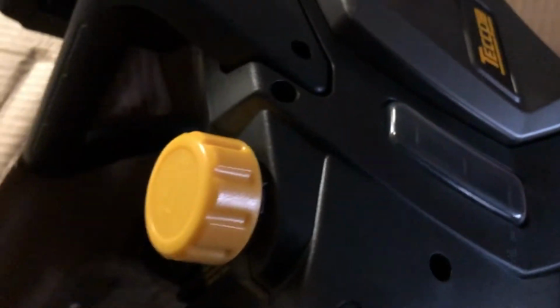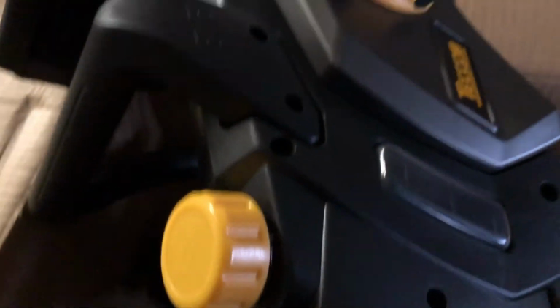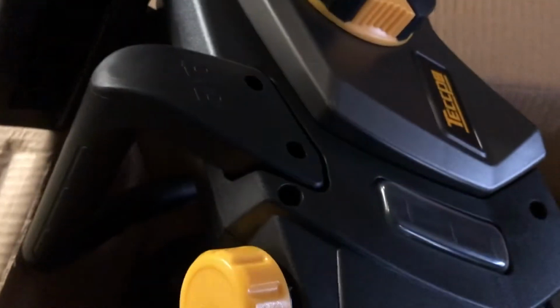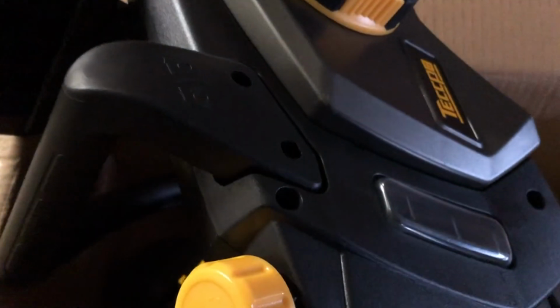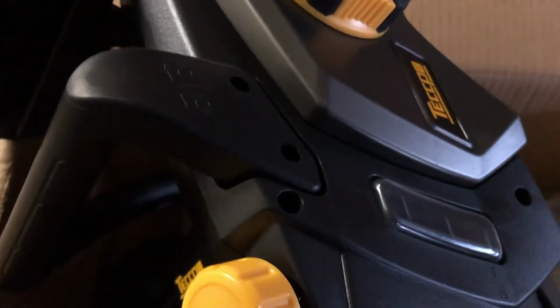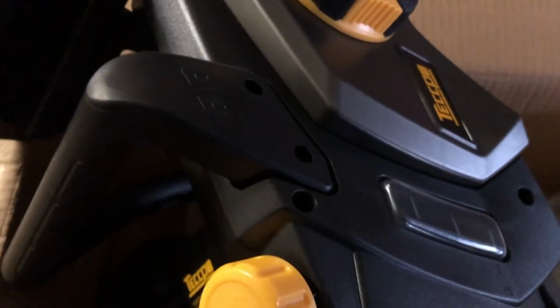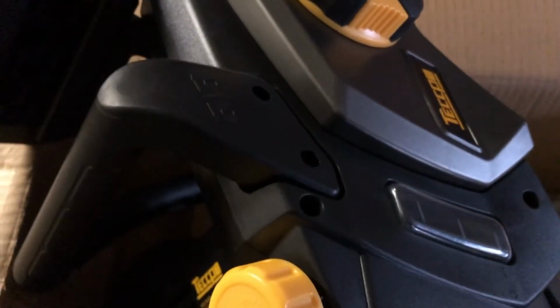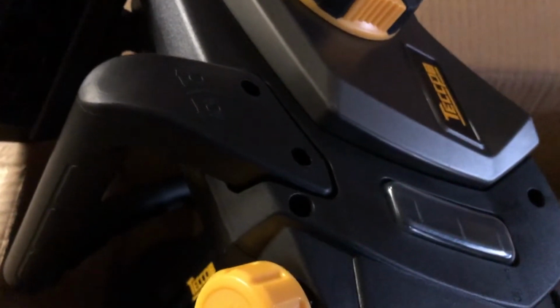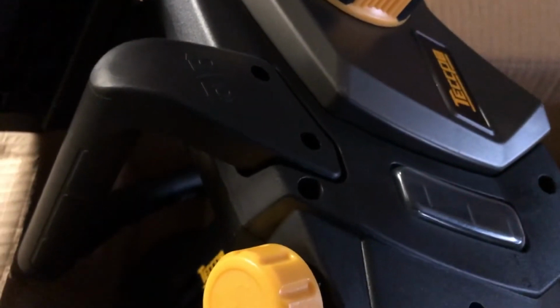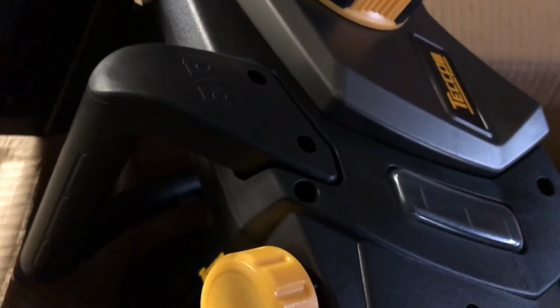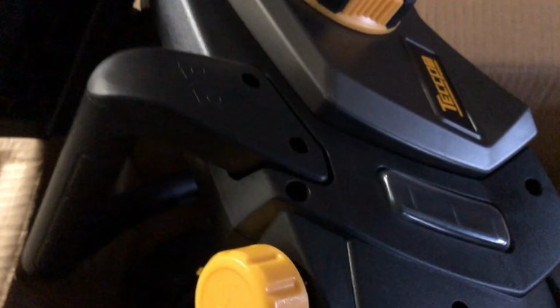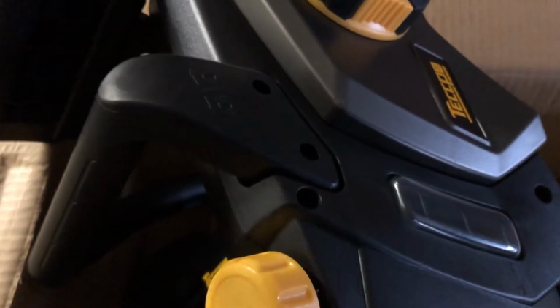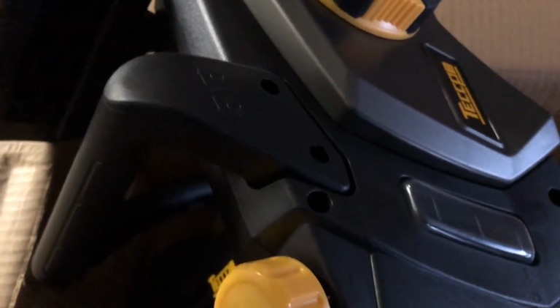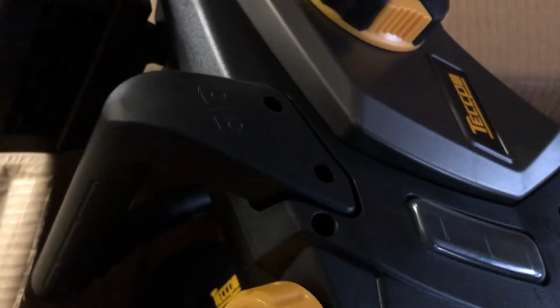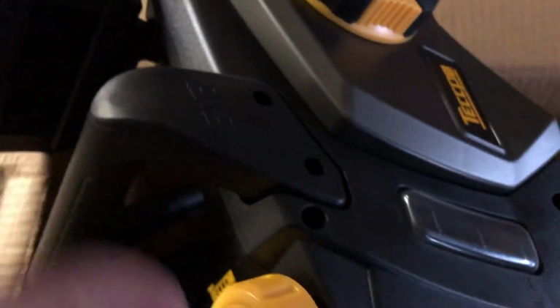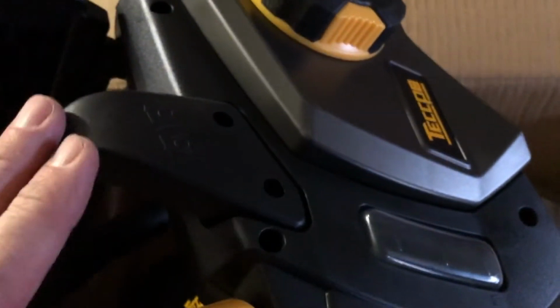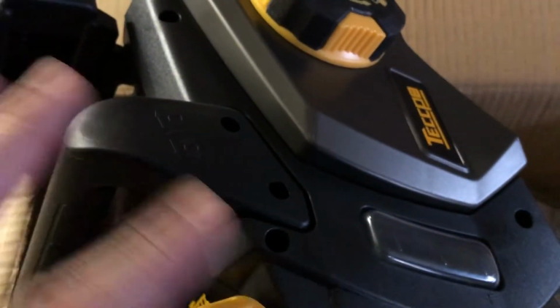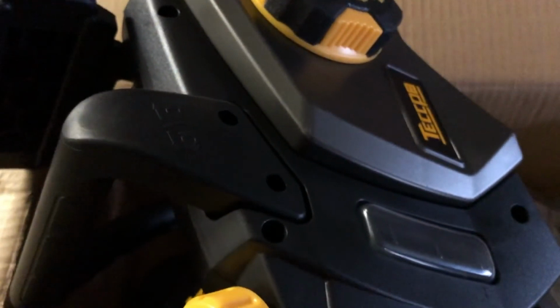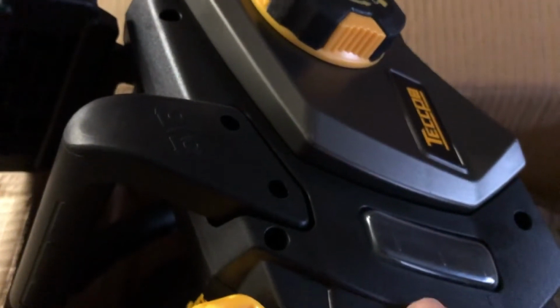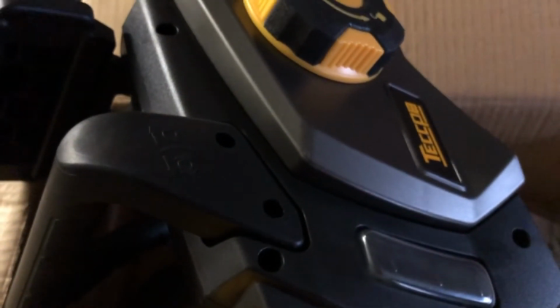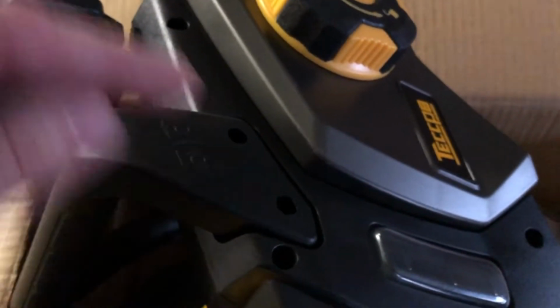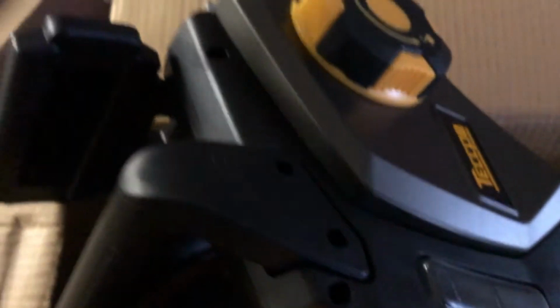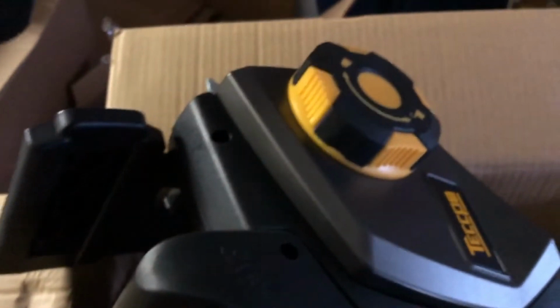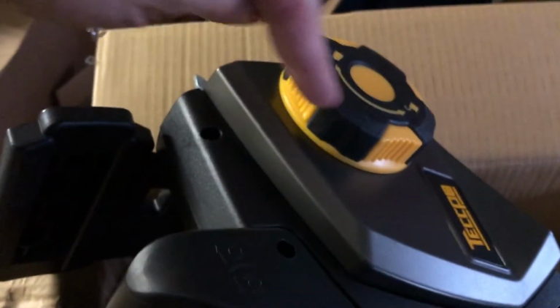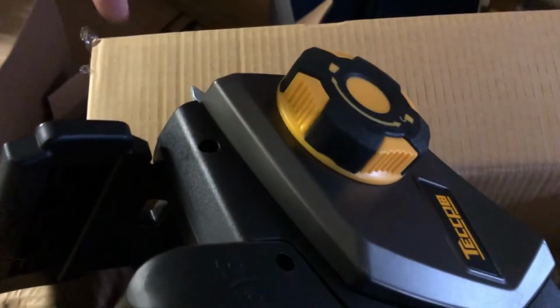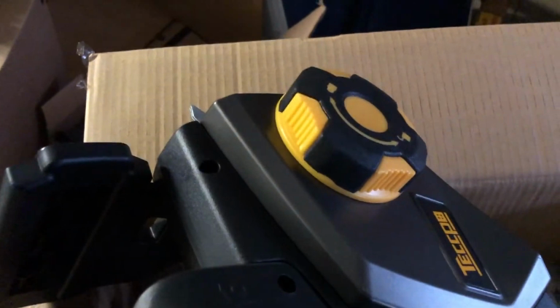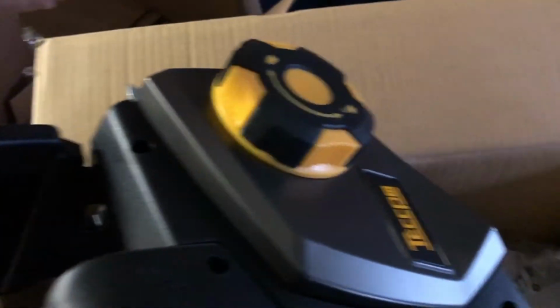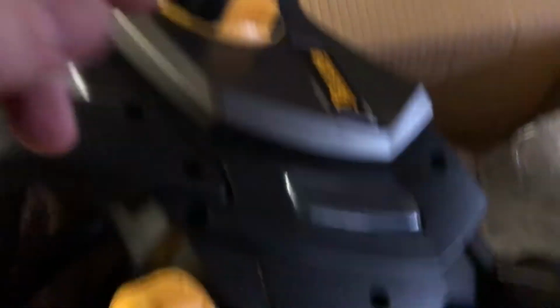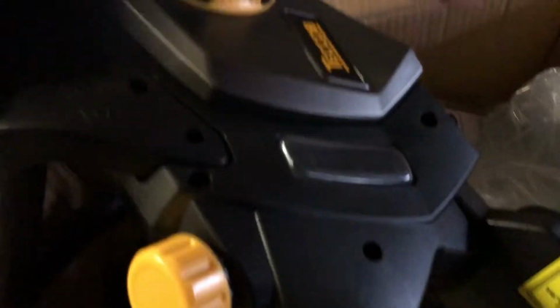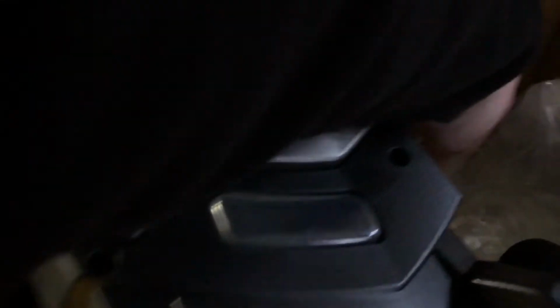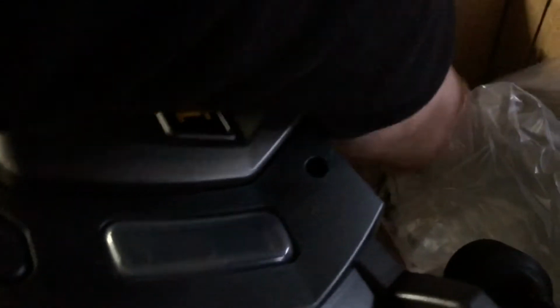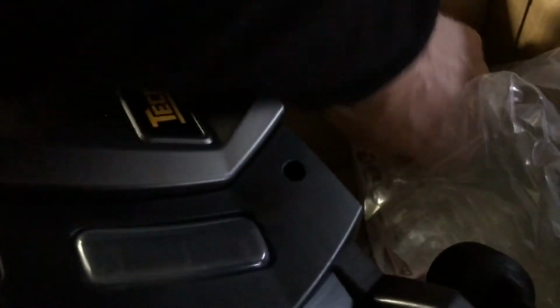Because the way a chainsaw works — for those of you who are looking at getting into doing trimming a branch here or there — it basically drips a little bit of oil on that chain, which will be running on the bar that's right here. Let me show you the chain.